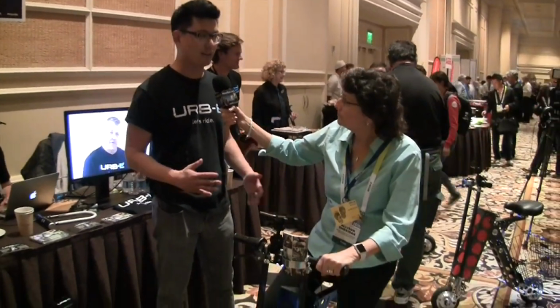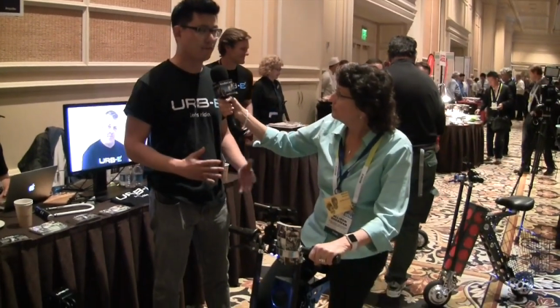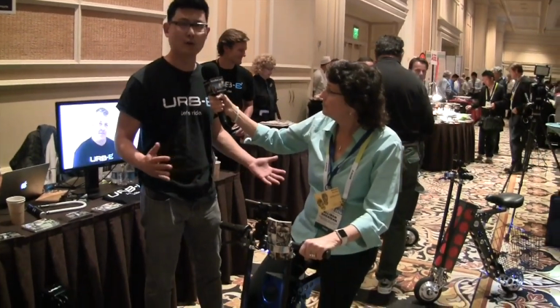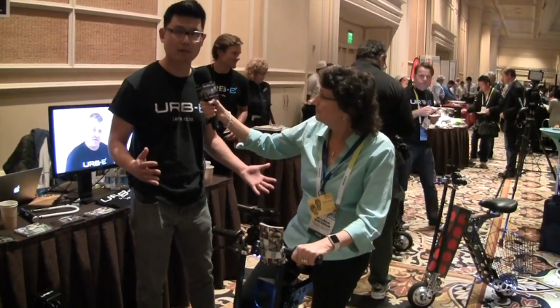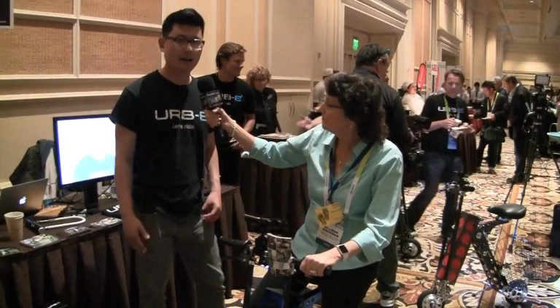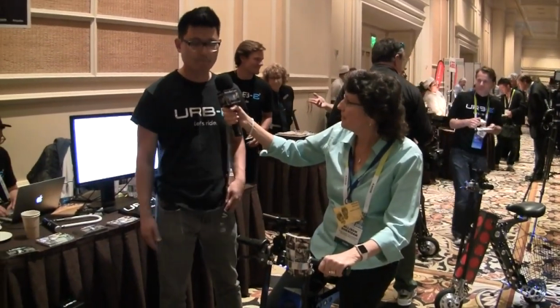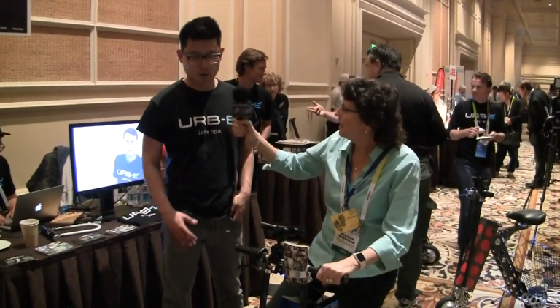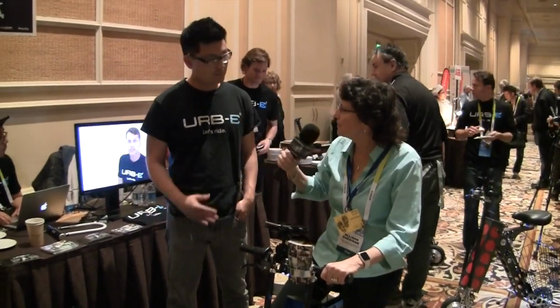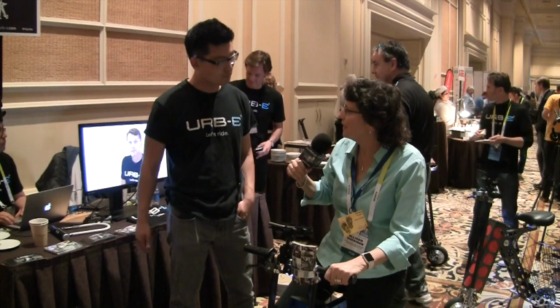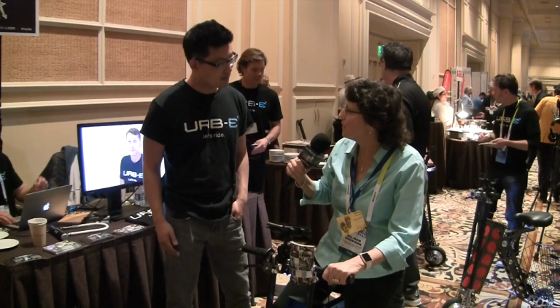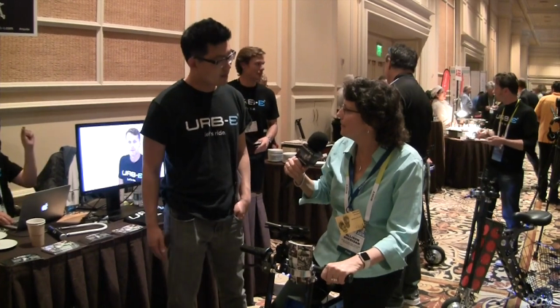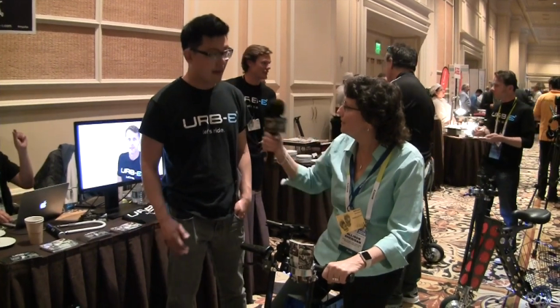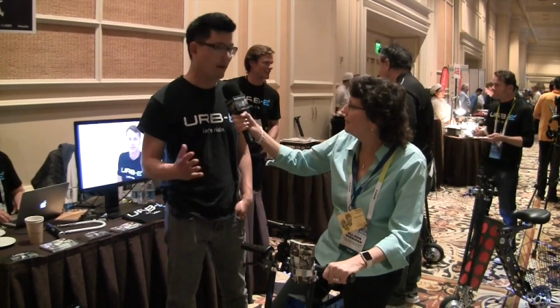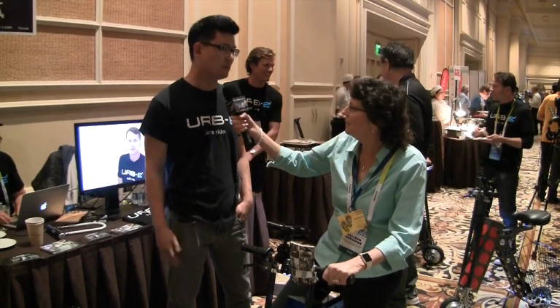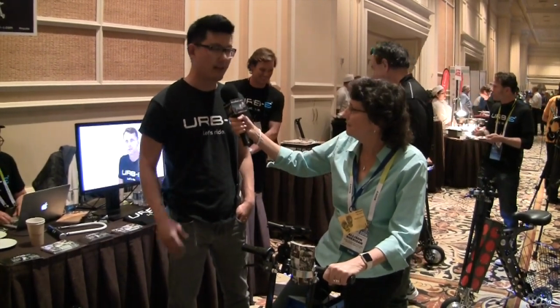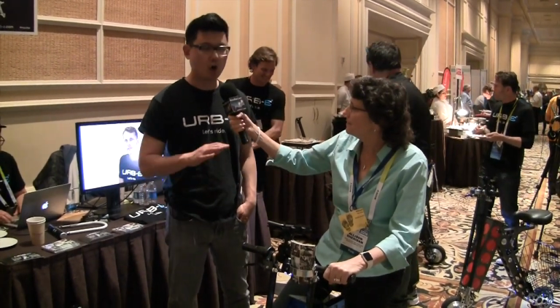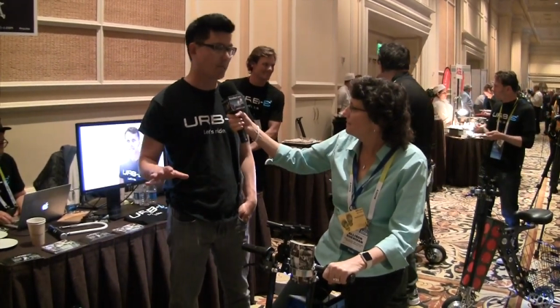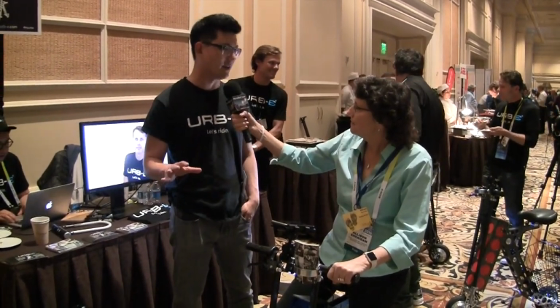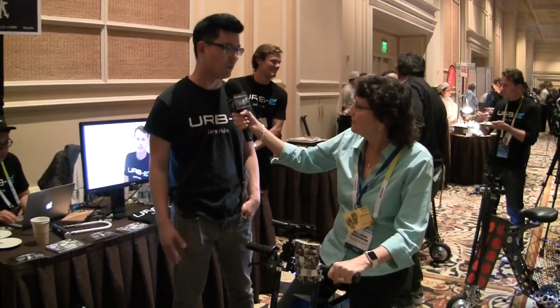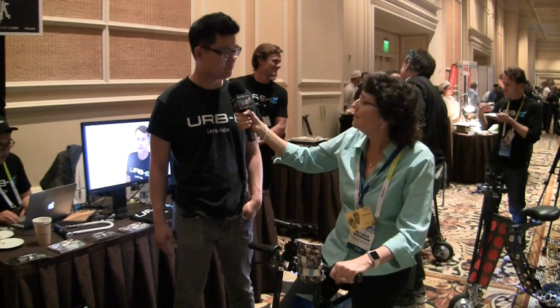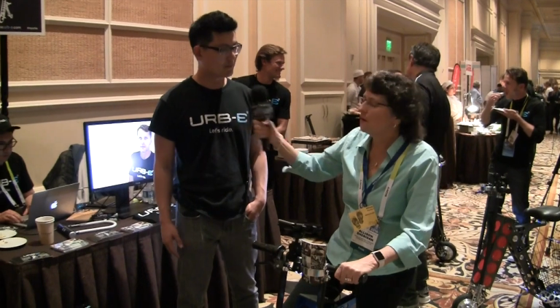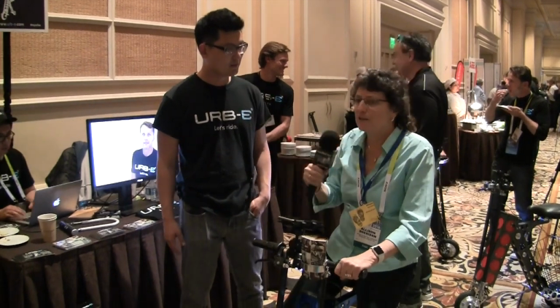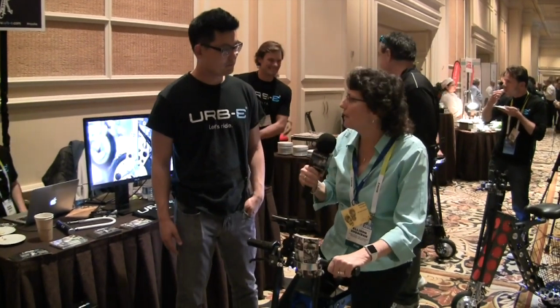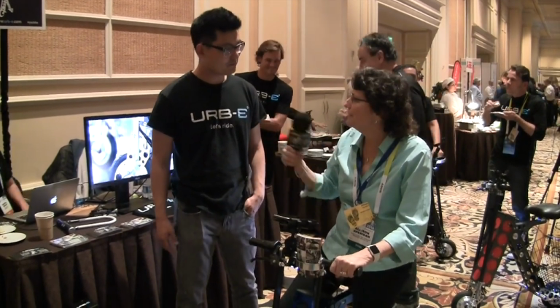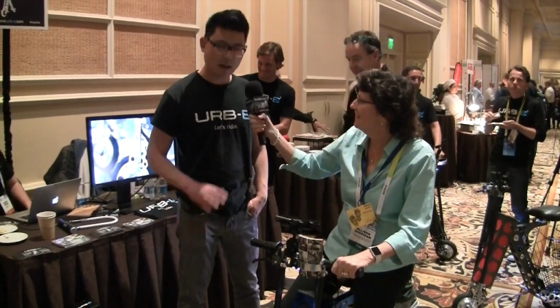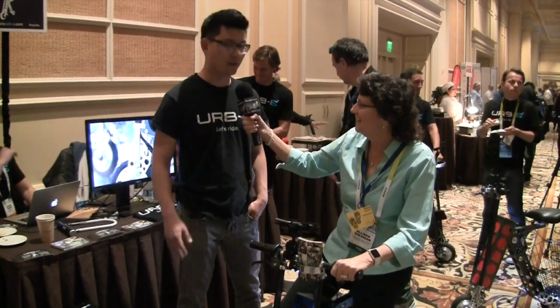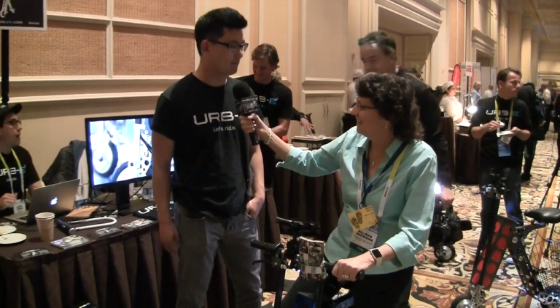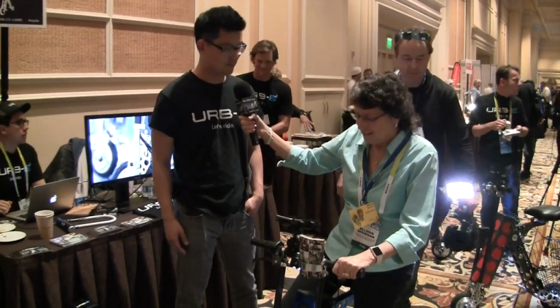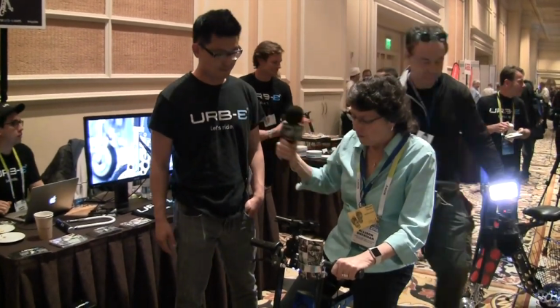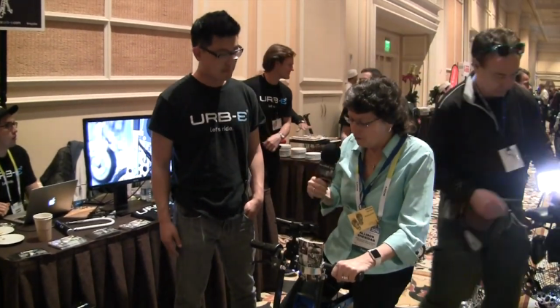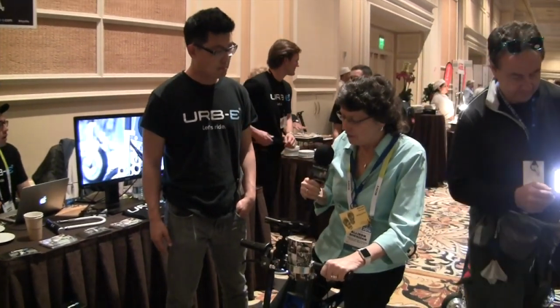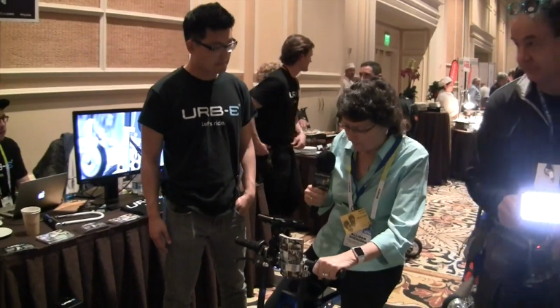You can stick four in an Uber. I just lifted it — it weighs hardly anything, 35 pounds. We make it all here in Pasadena, California. American-made, absolutely.